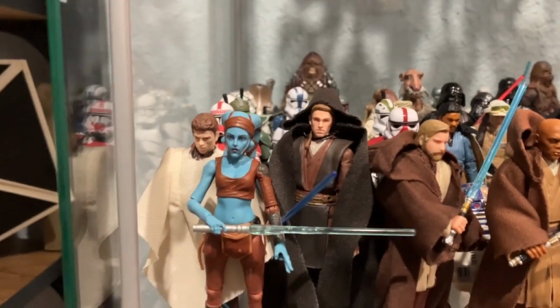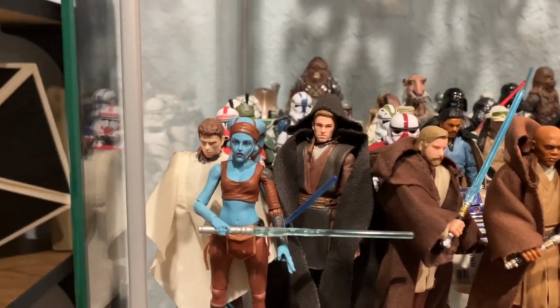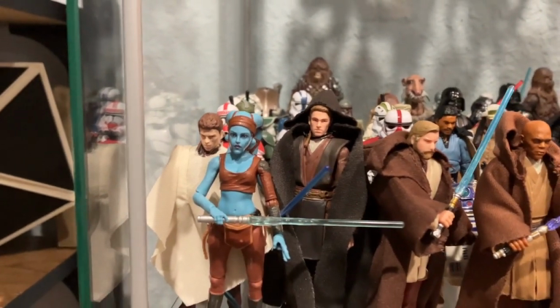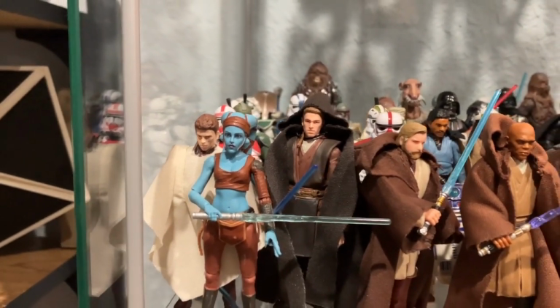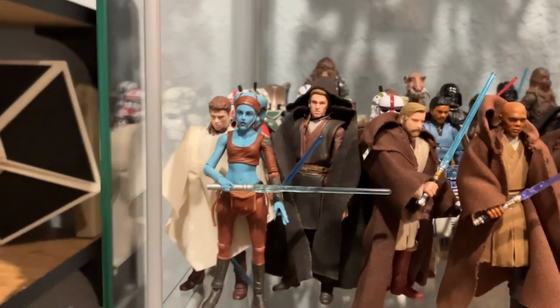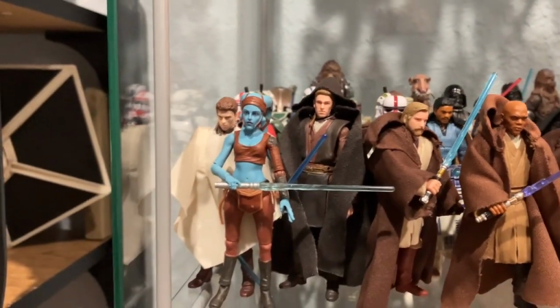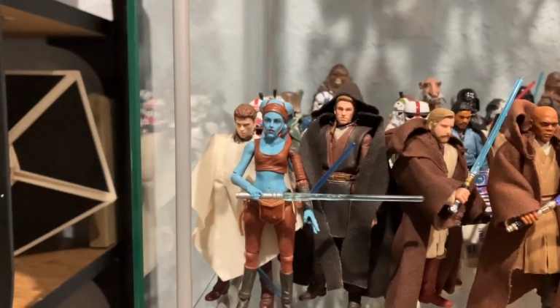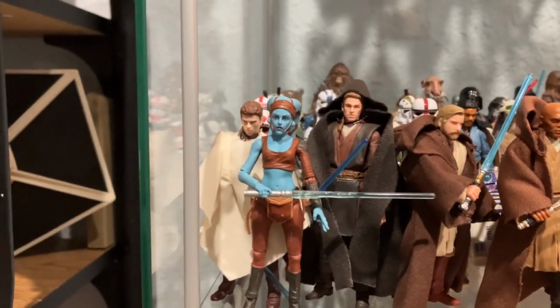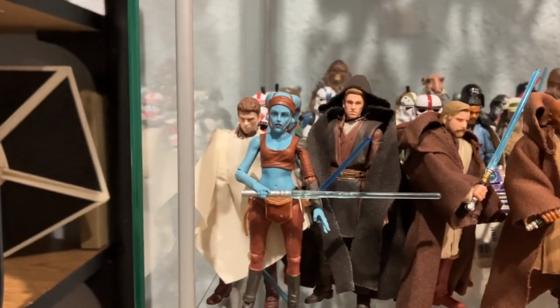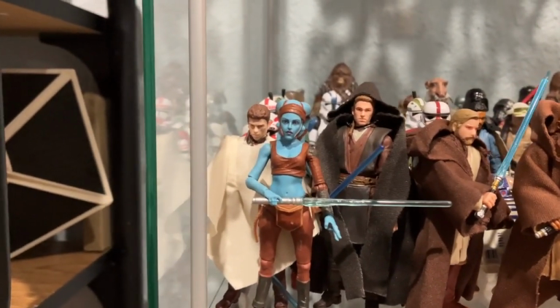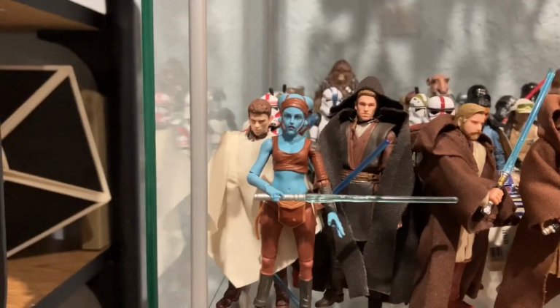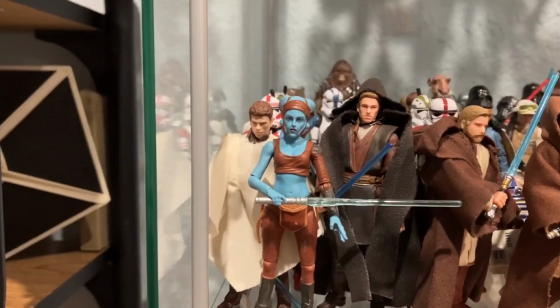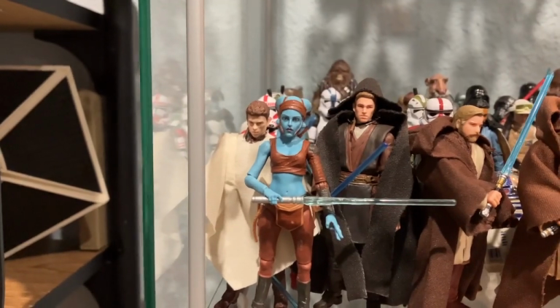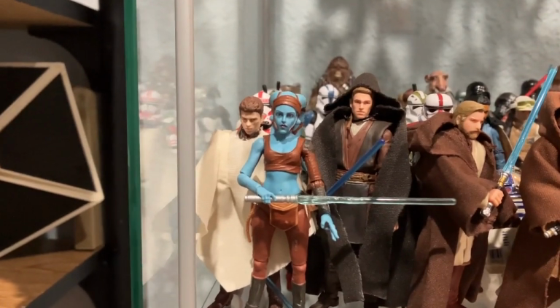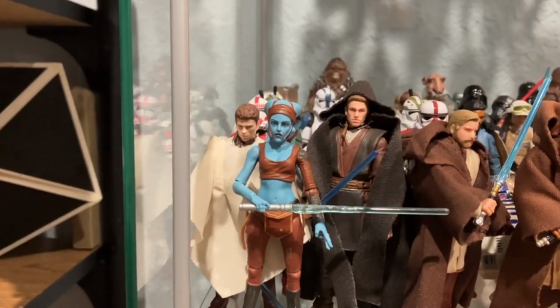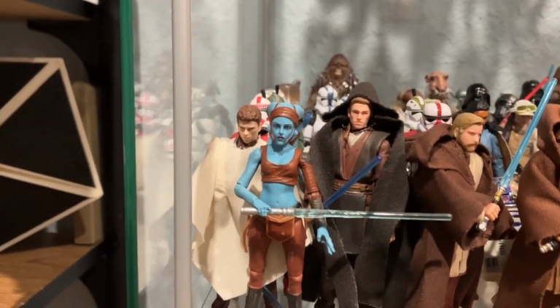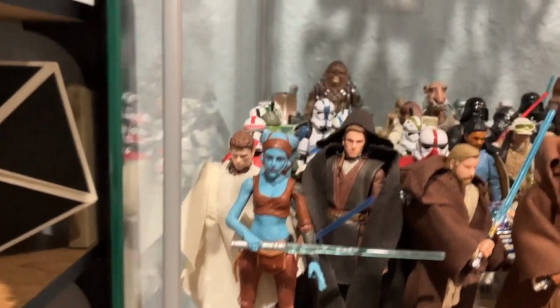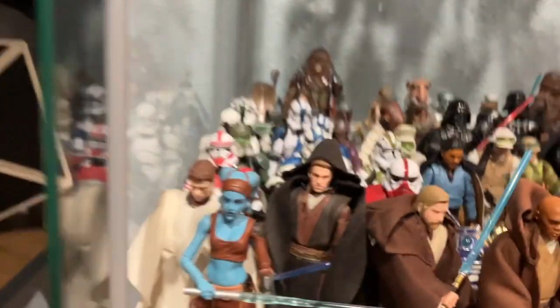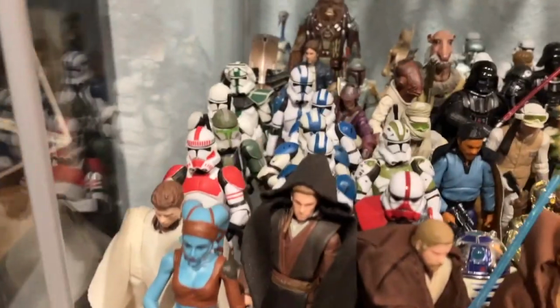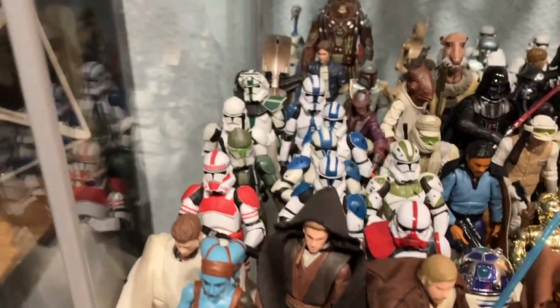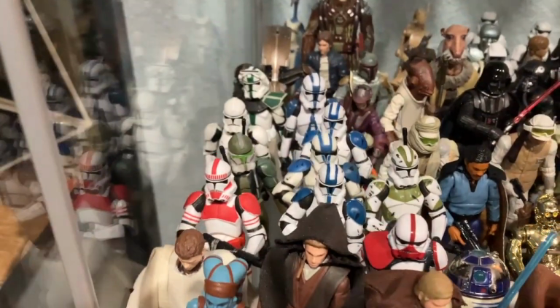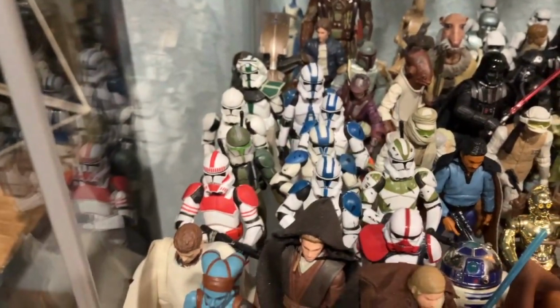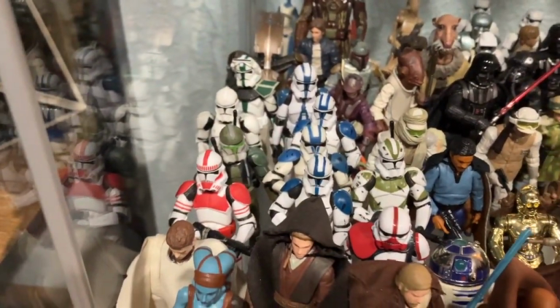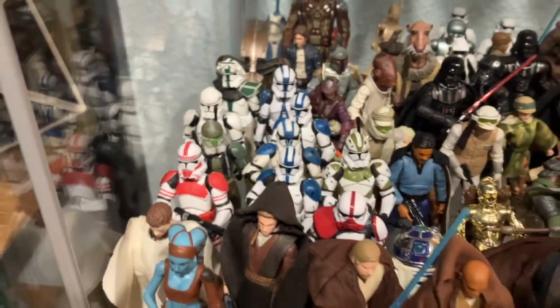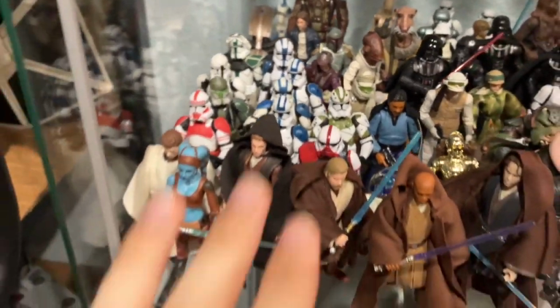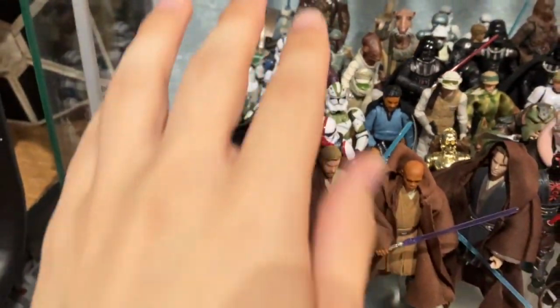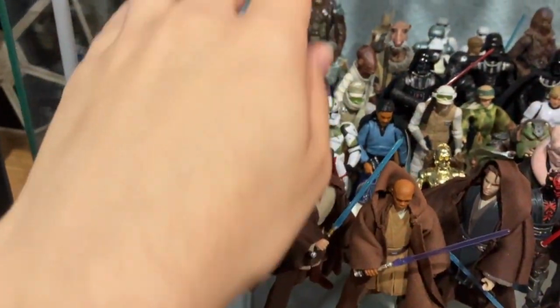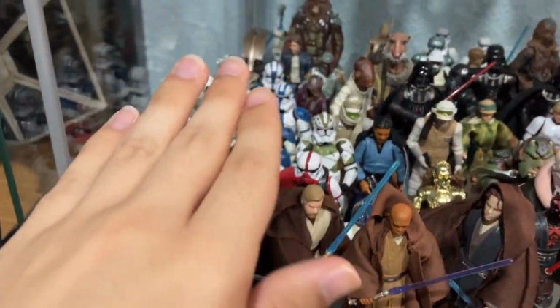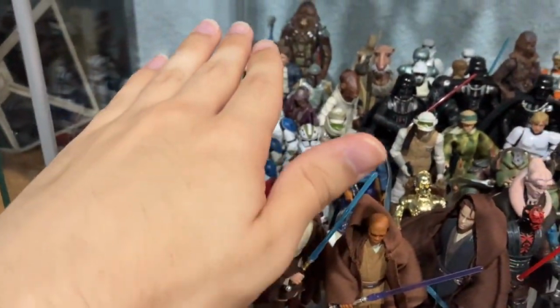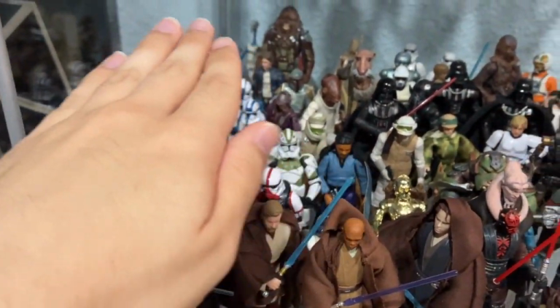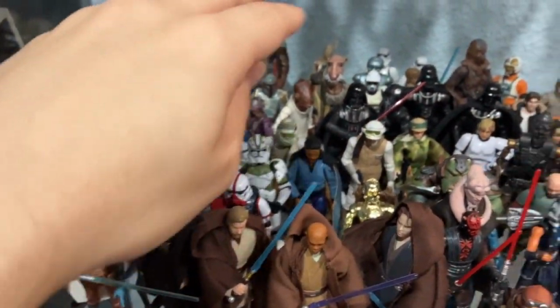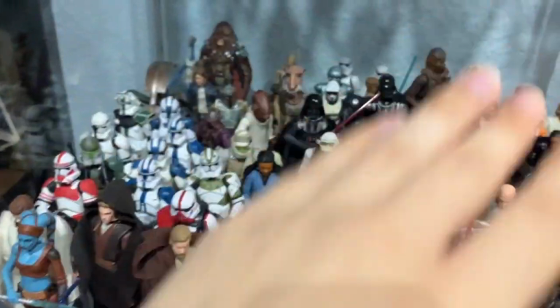A Bib Fortuna loose — that's new — and then Mace Windu and Anakin from those Attack of the Clones waves. I'm so glad they released that Anakin; I actually have three because I wanted one carded as well. And then I have Aayla Secura.